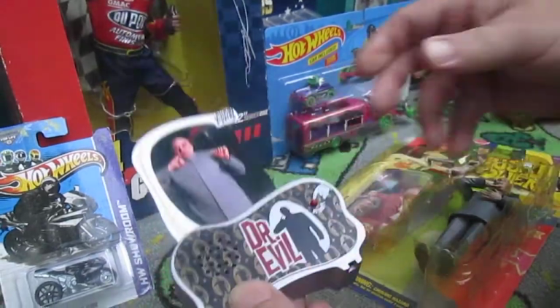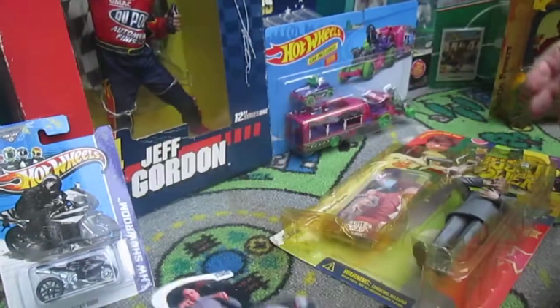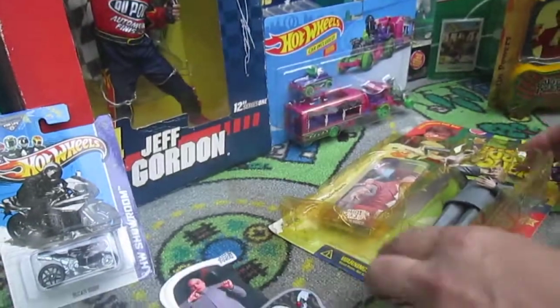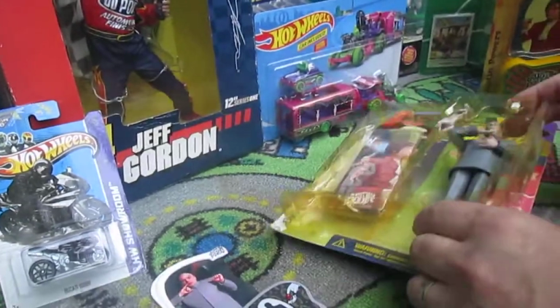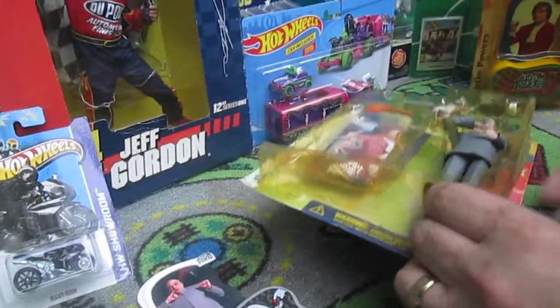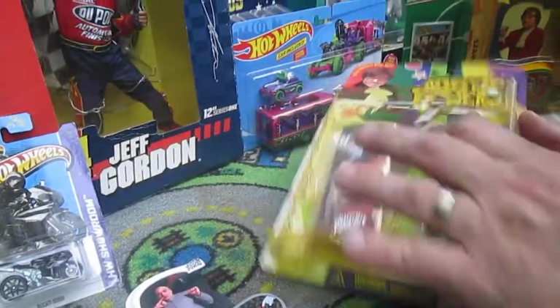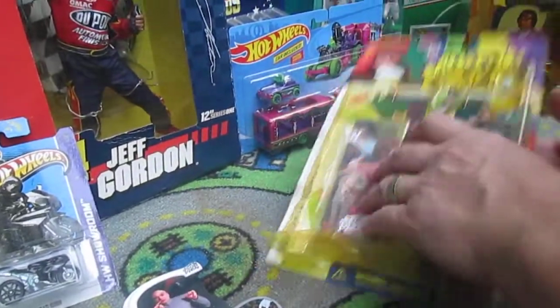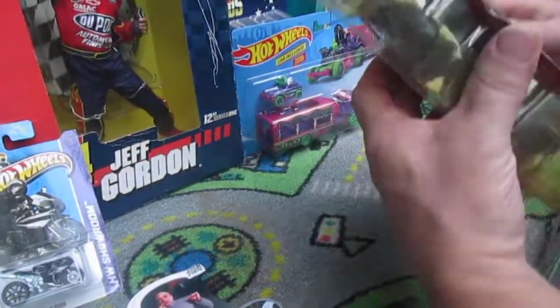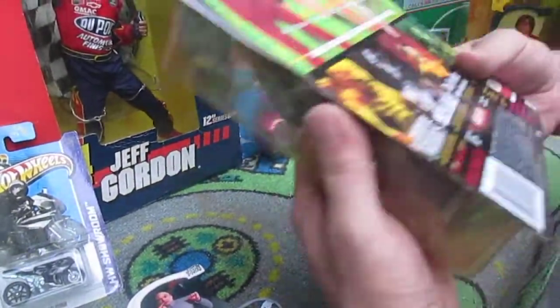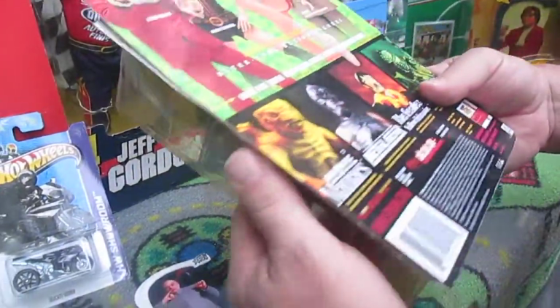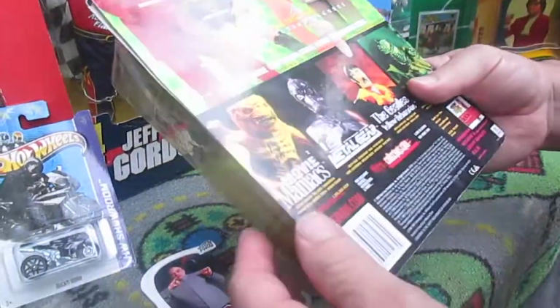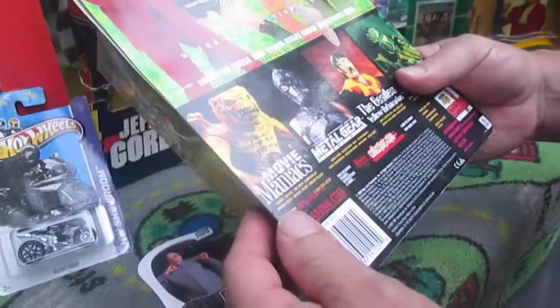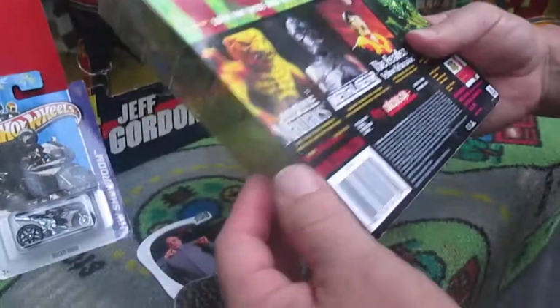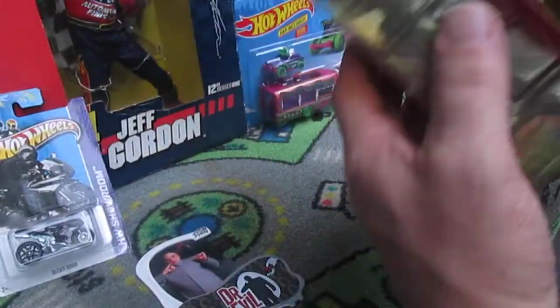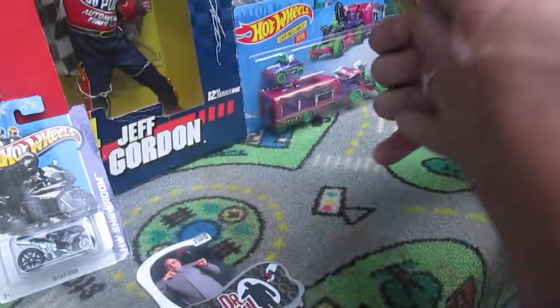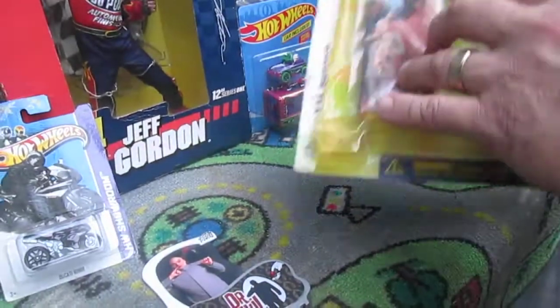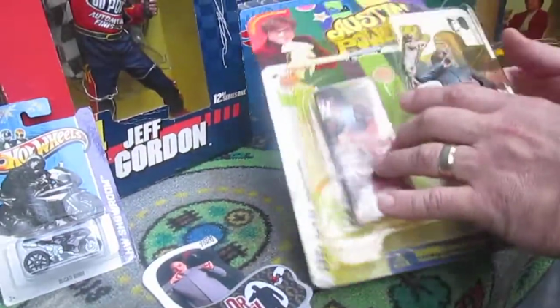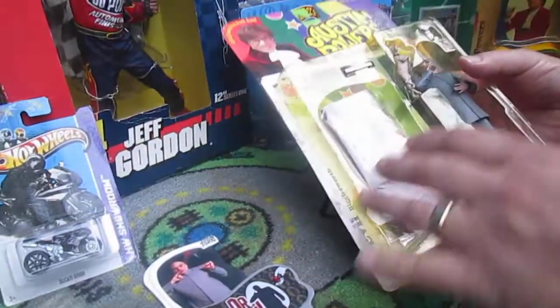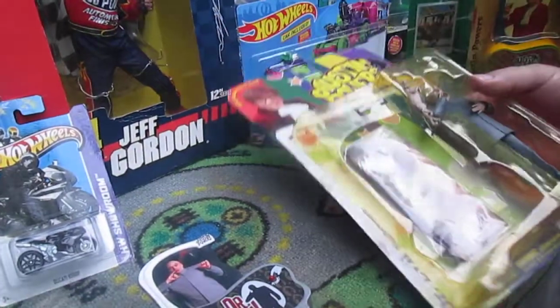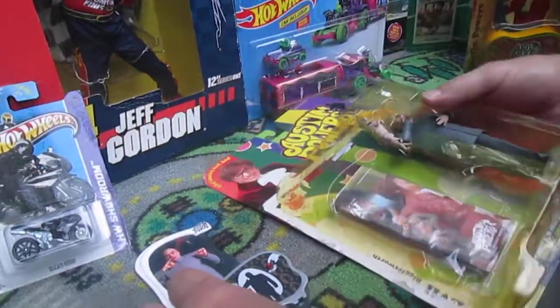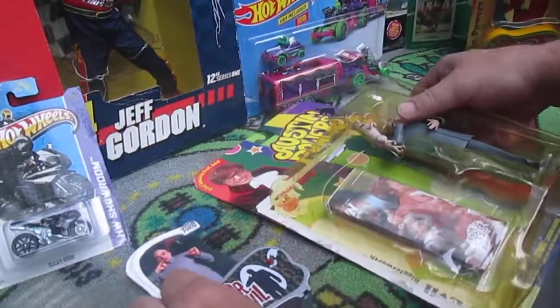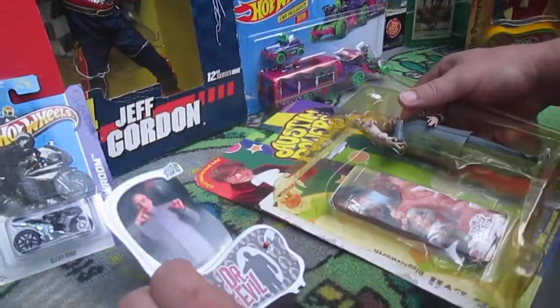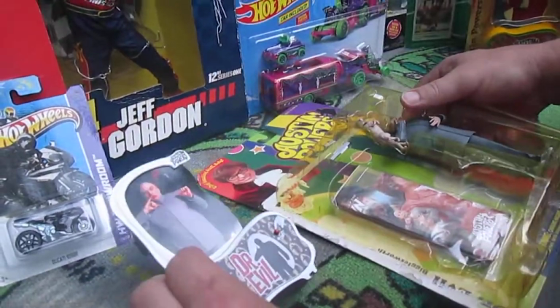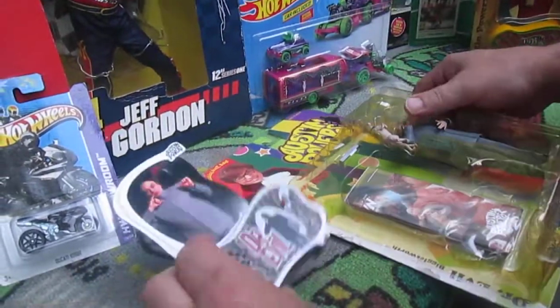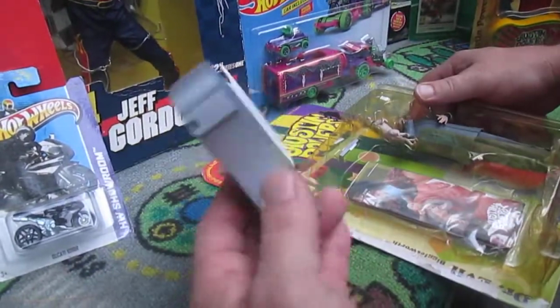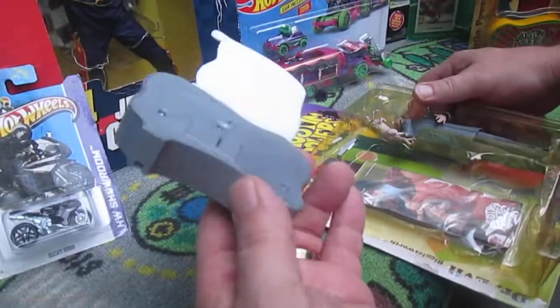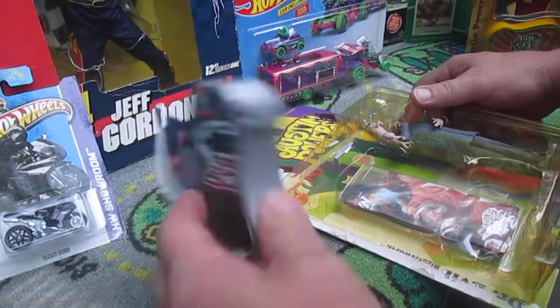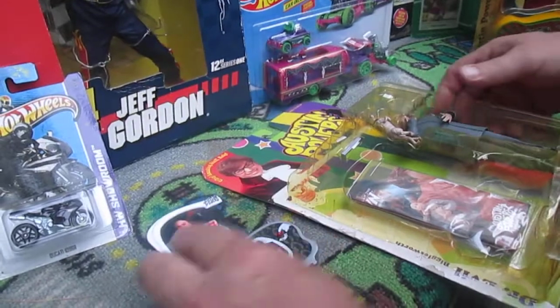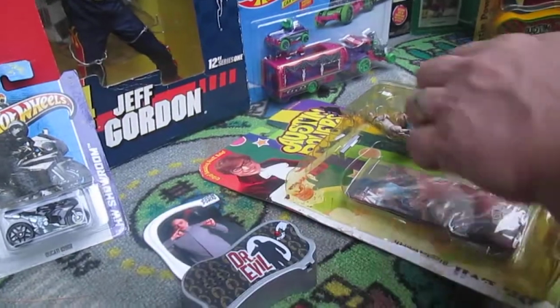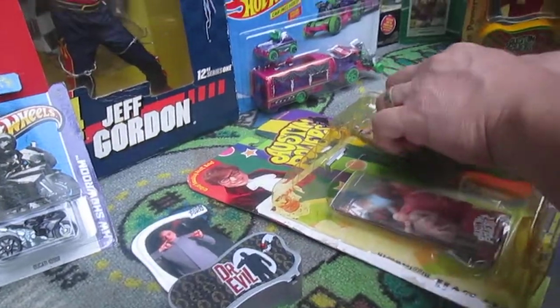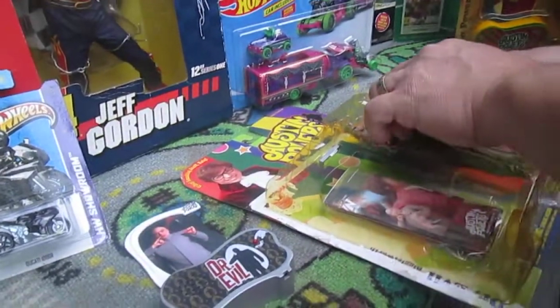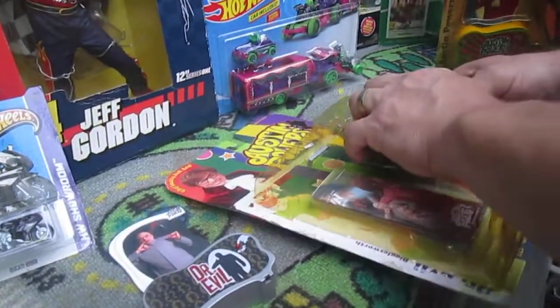And it does not work. Okay, so this is from what year? 1999 — so it's been sitting in the package for 21 years, and I guess it needs new batteries.